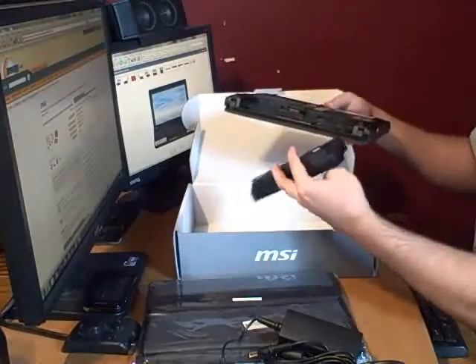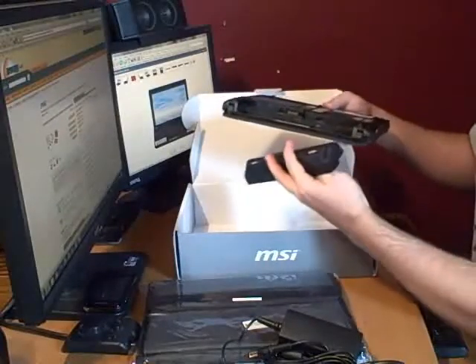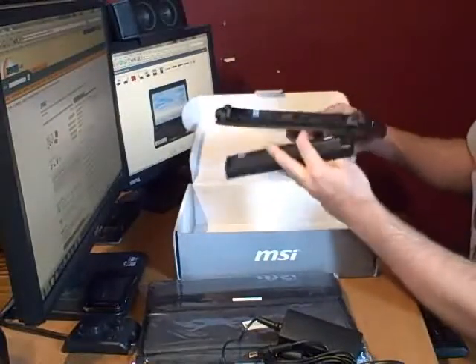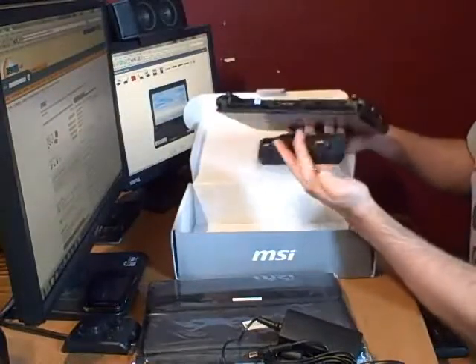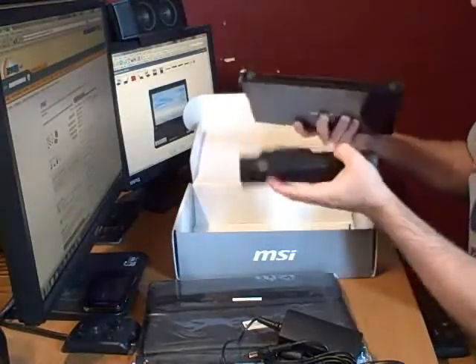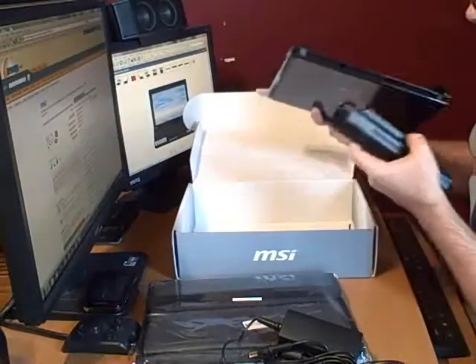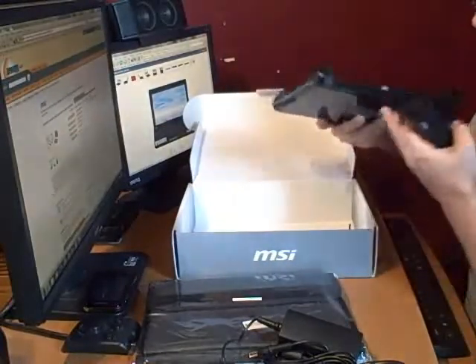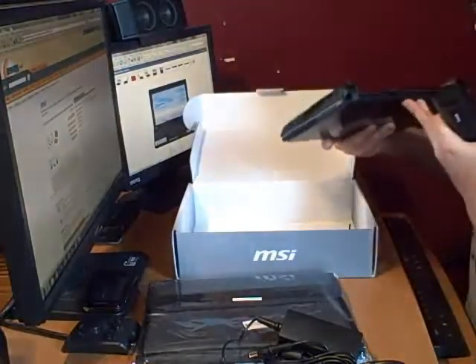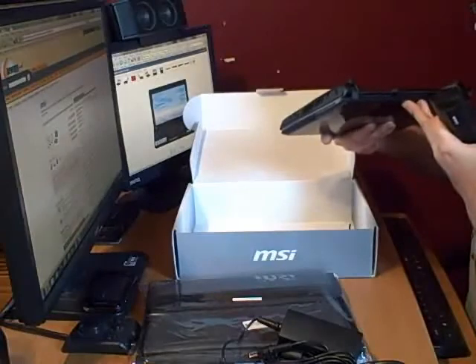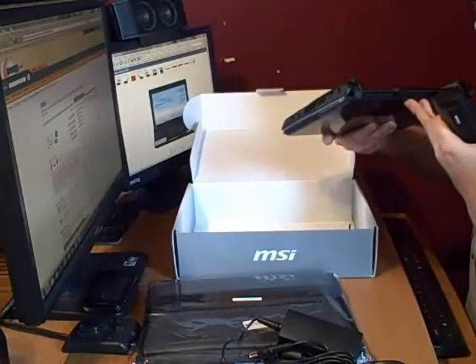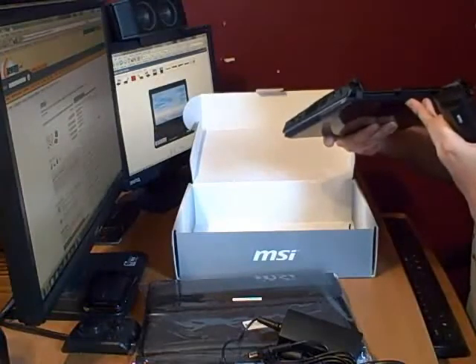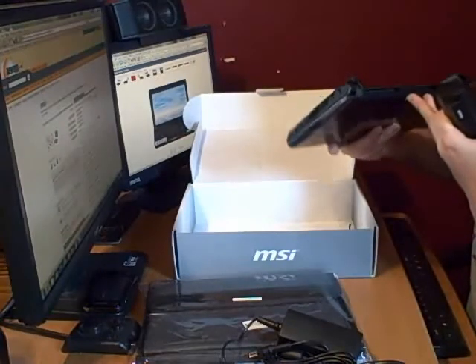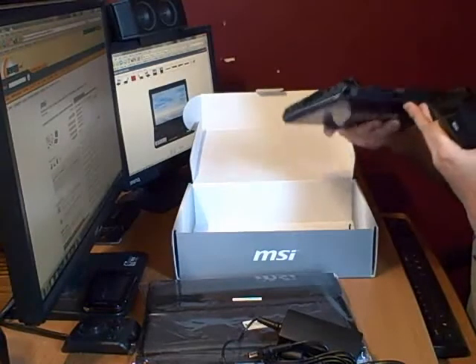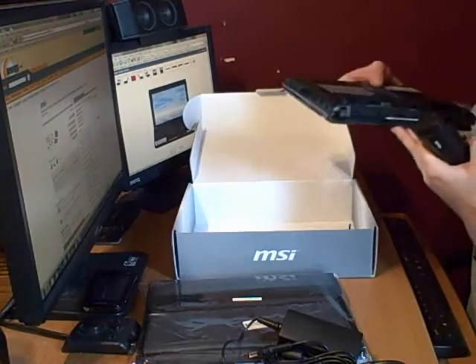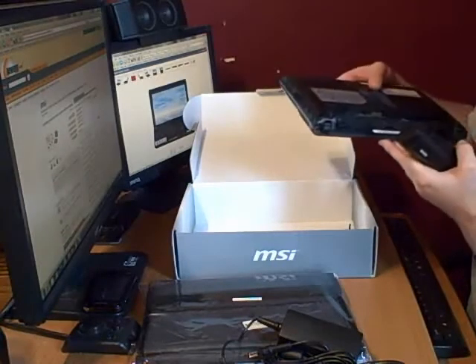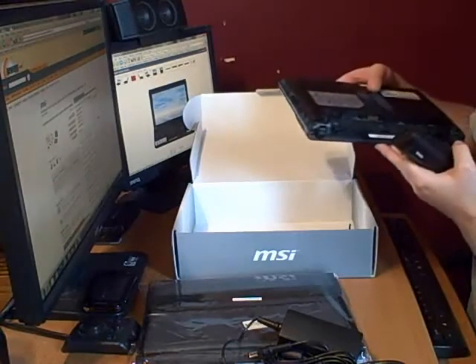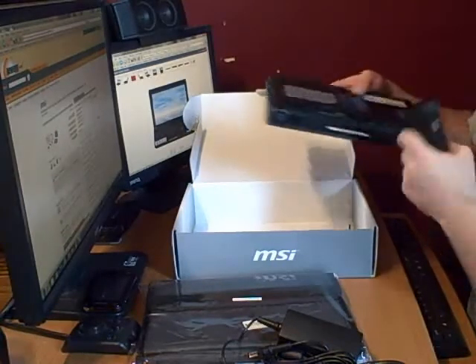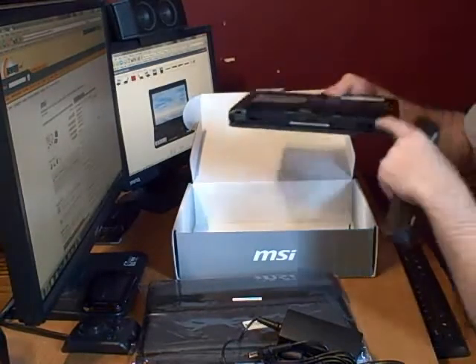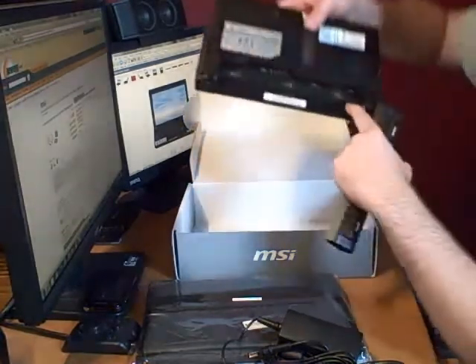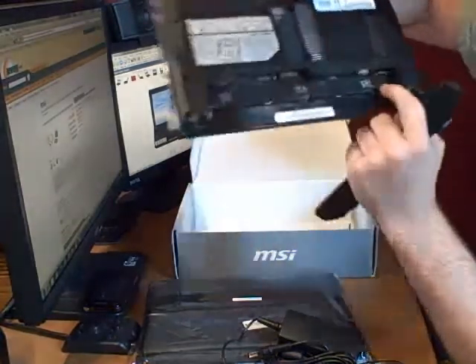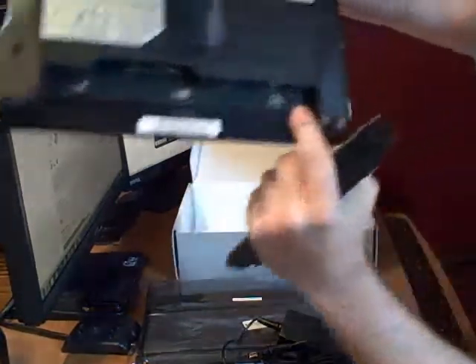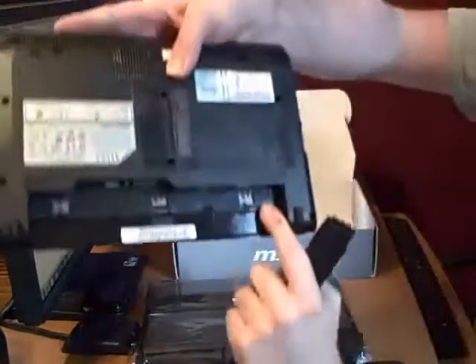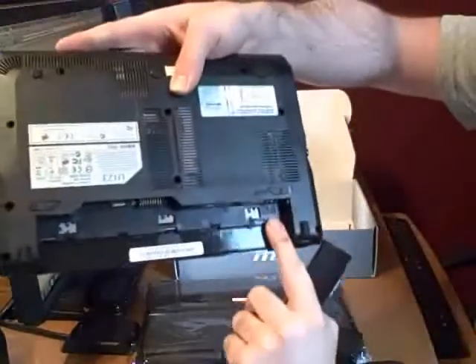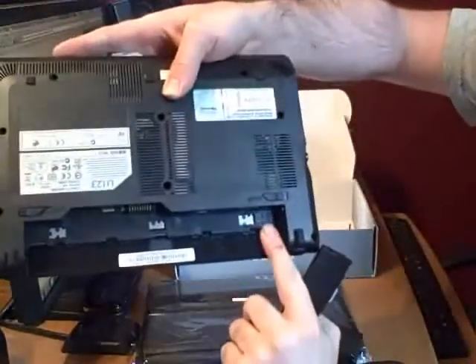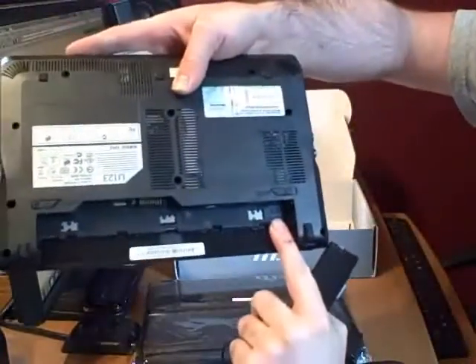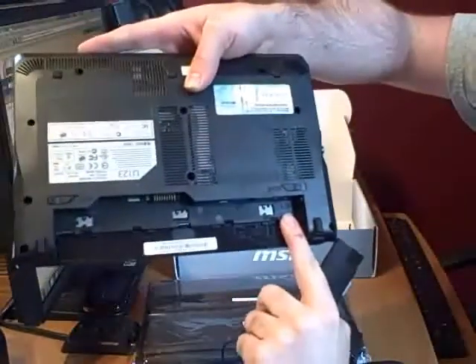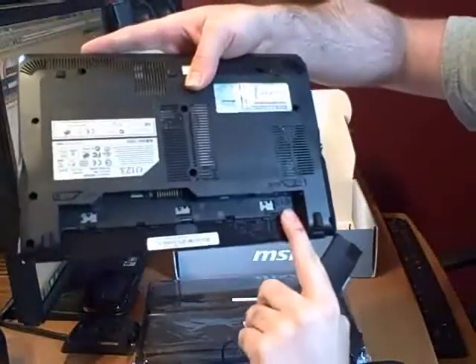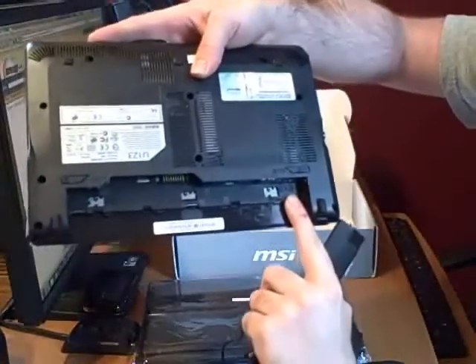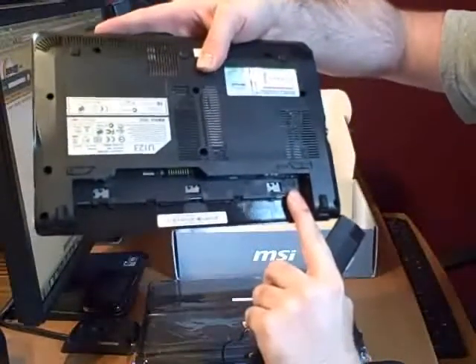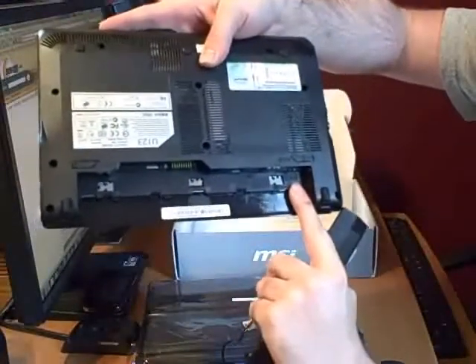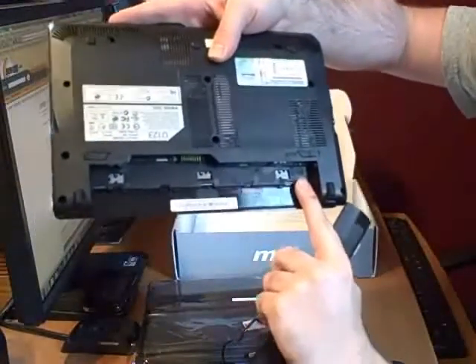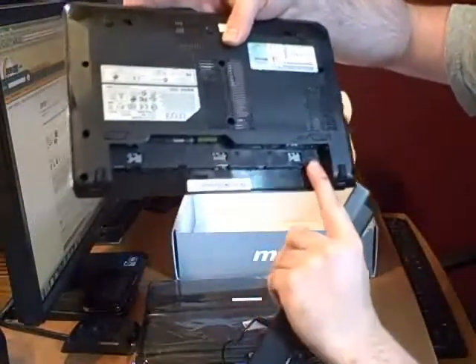Okay, the six-cell battery is in. You can see right here there's a SIM card reader. It says it supports 3G internet.